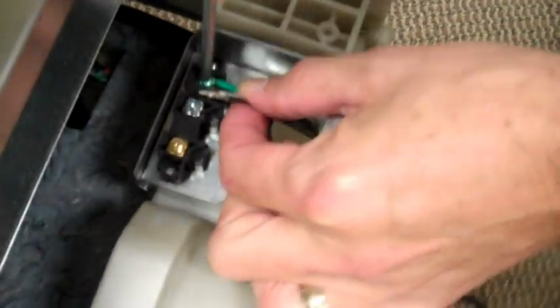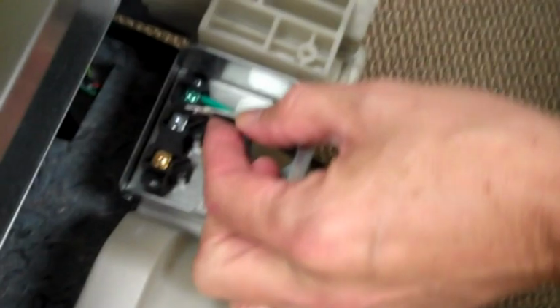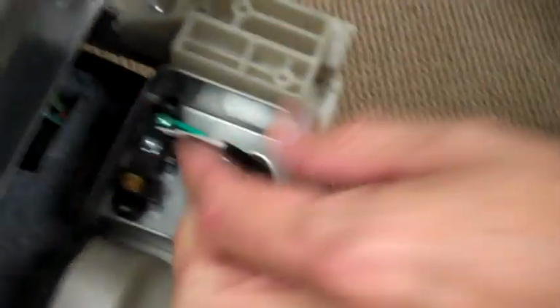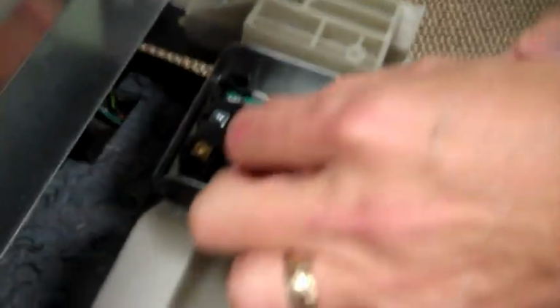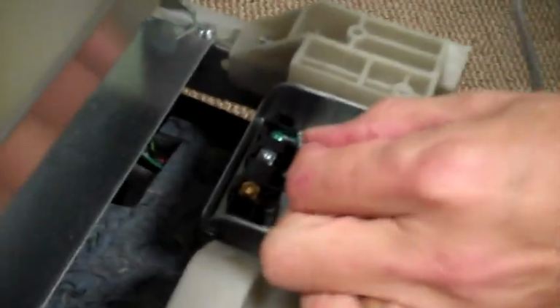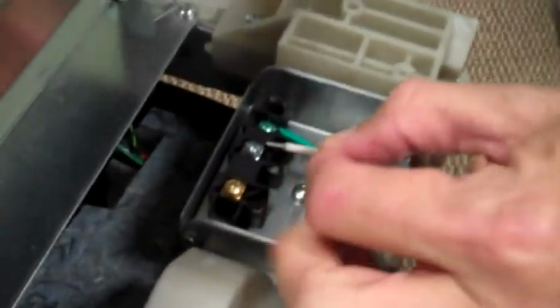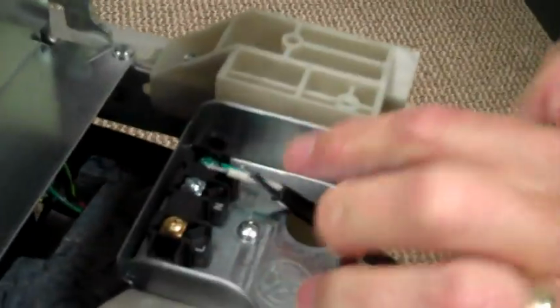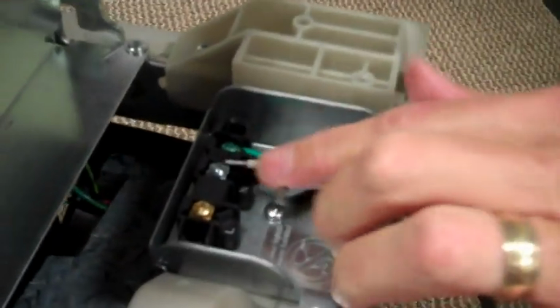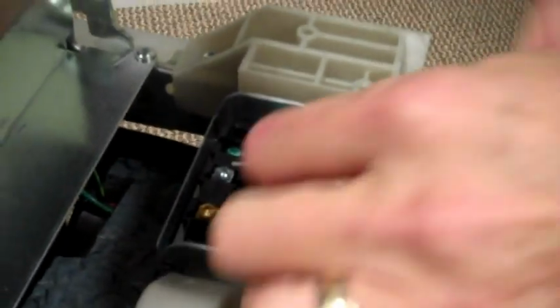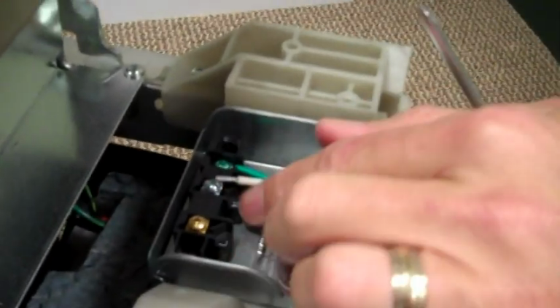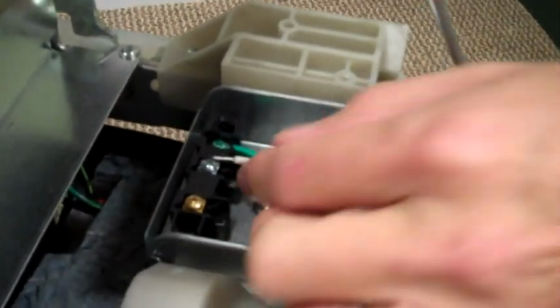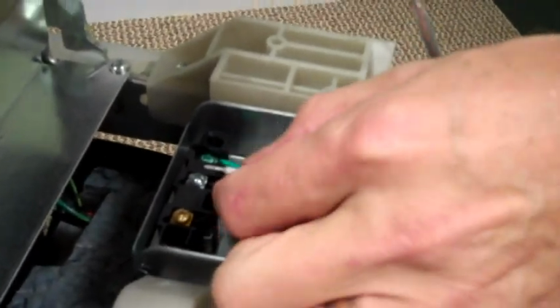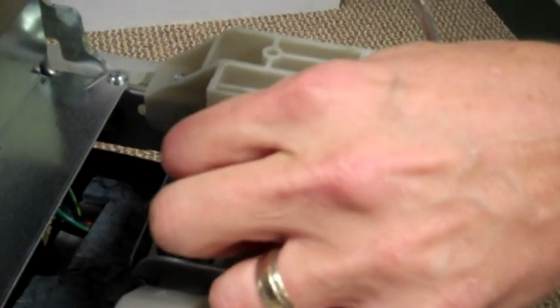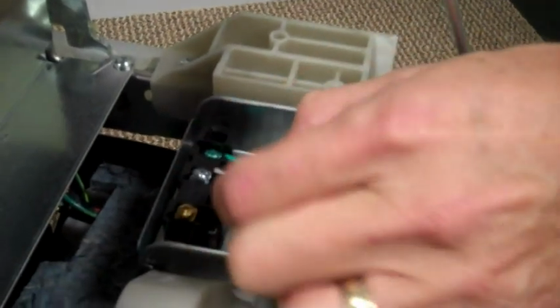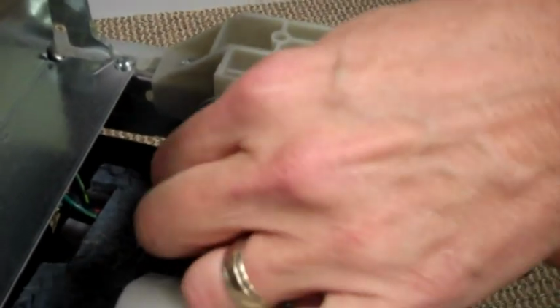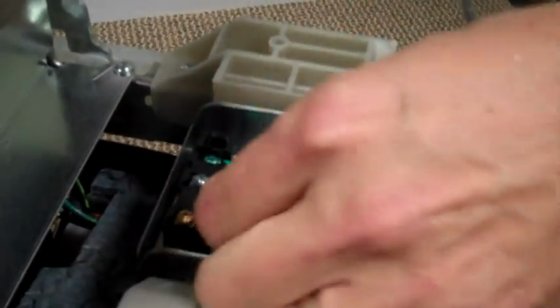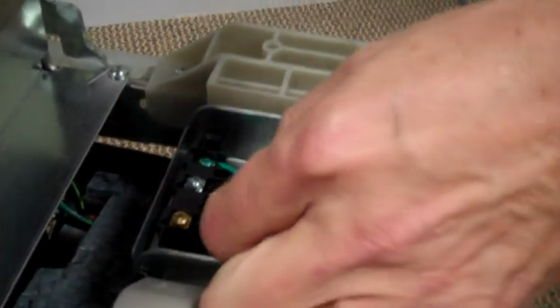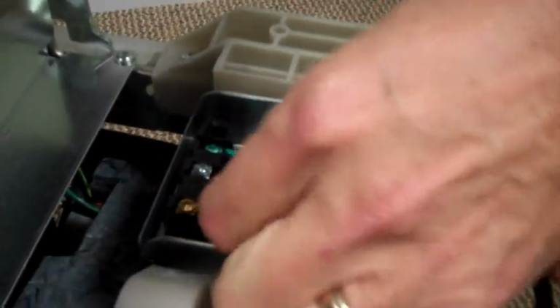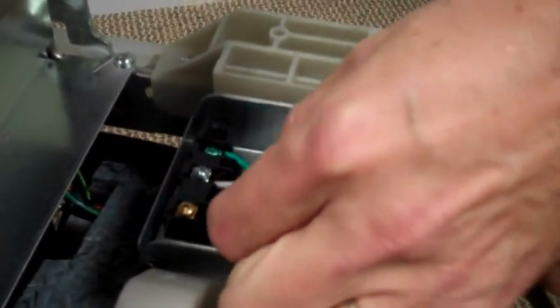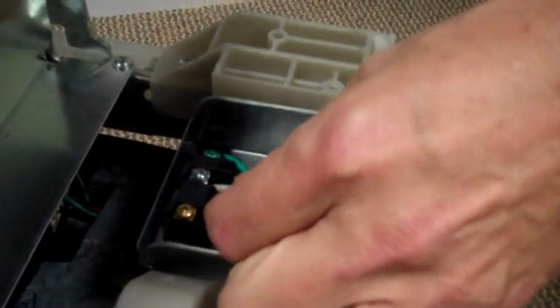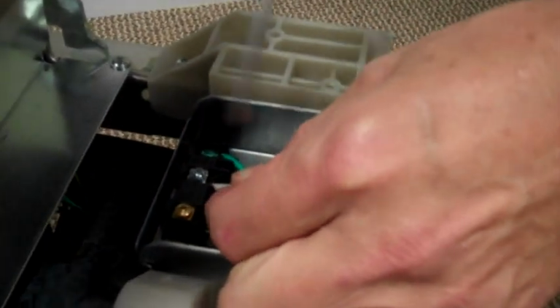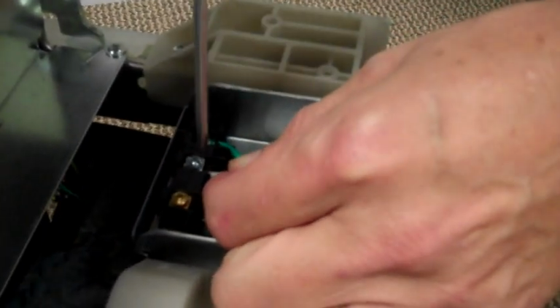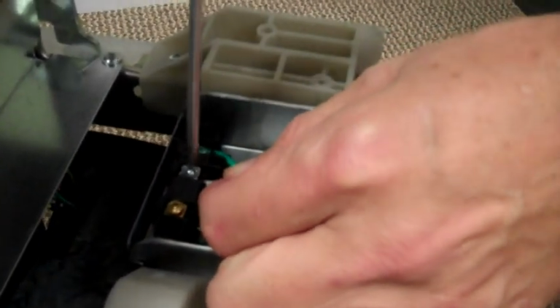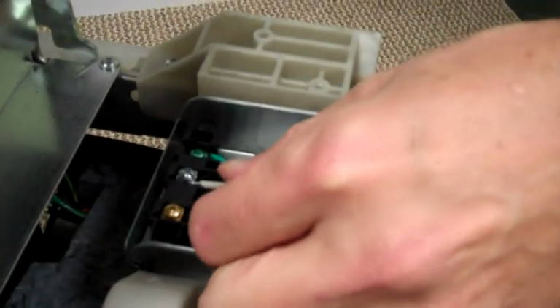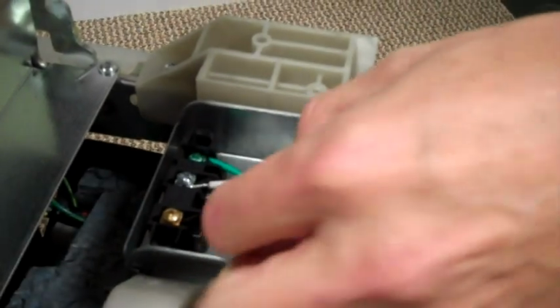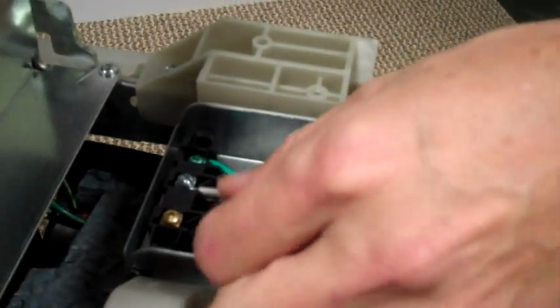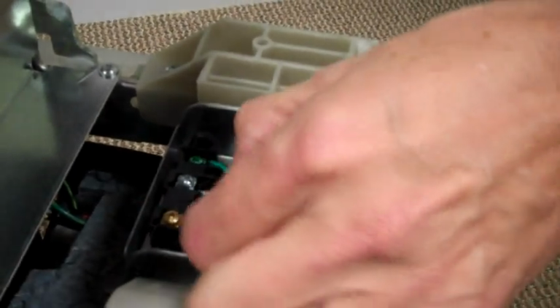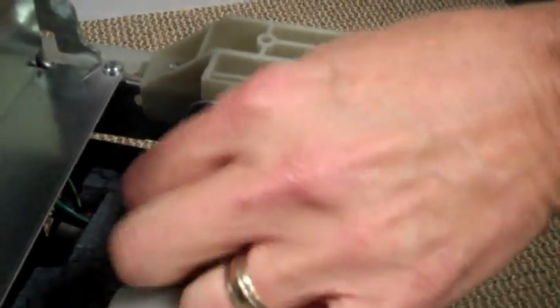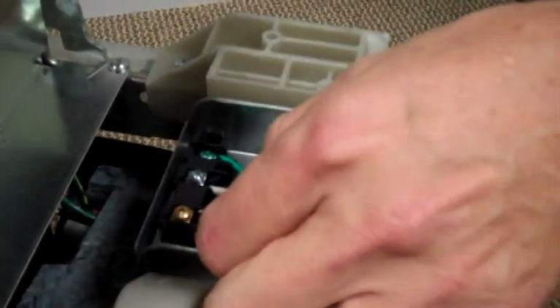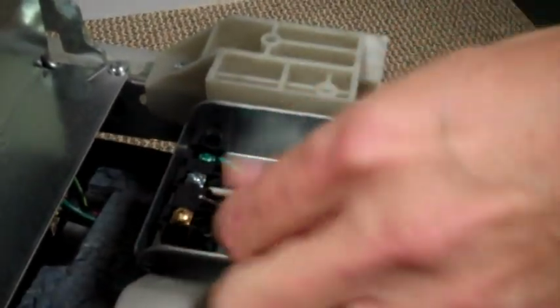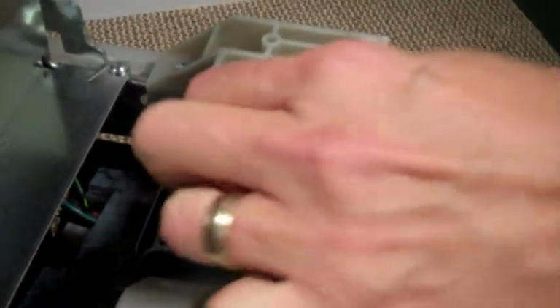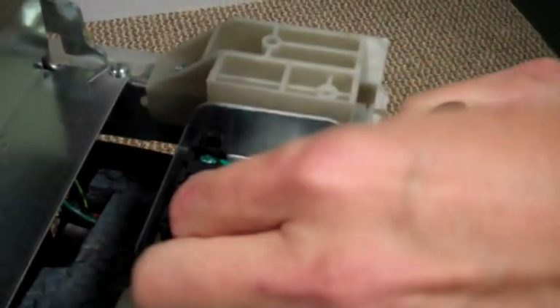About three turns after it grabs, you'll stop. Then the silver screw gets the white wire — same procedure. And the black wire goes under the gold screw — same procedure.